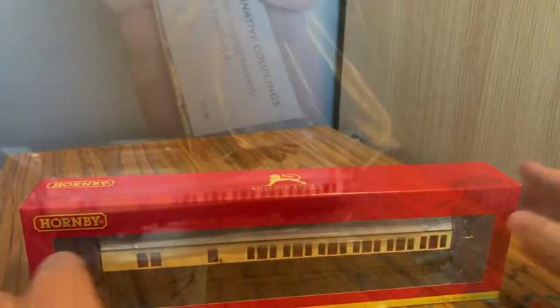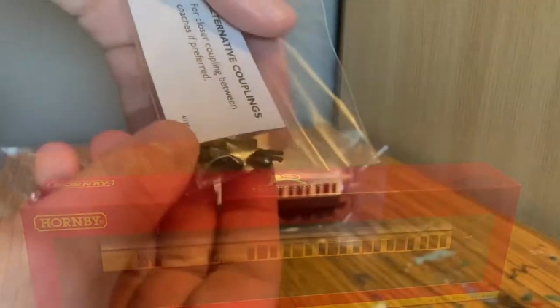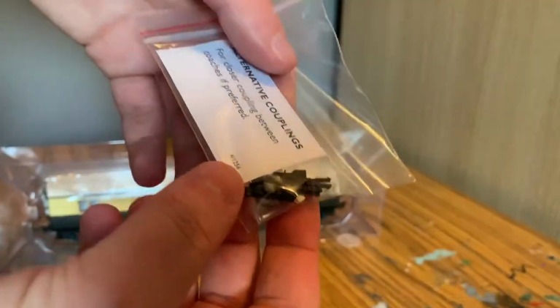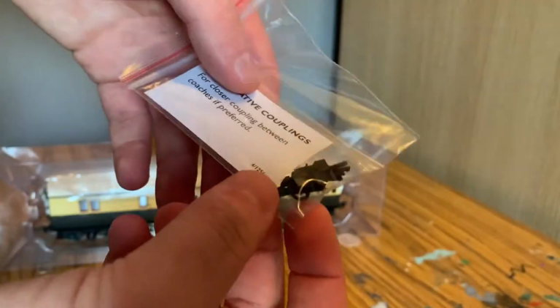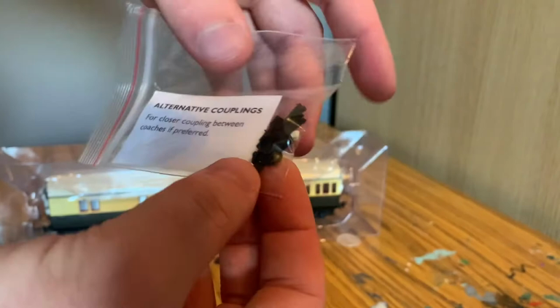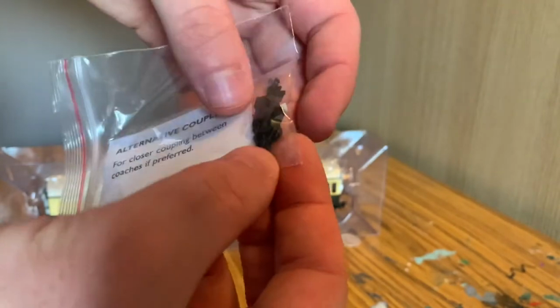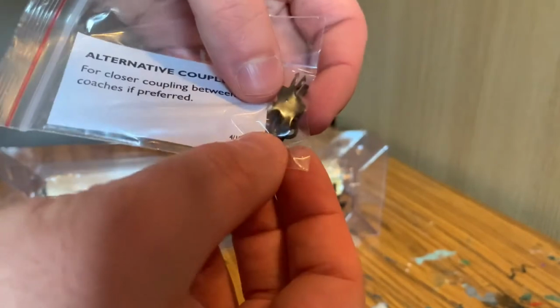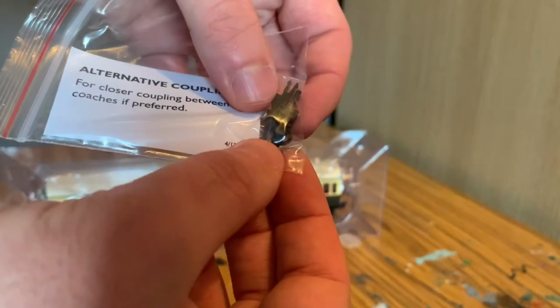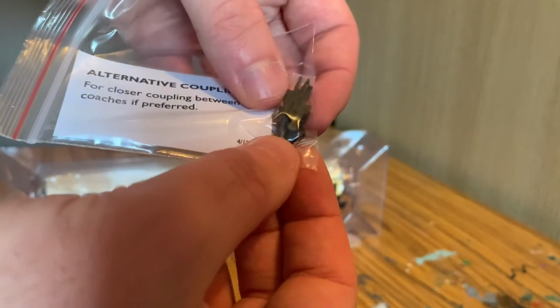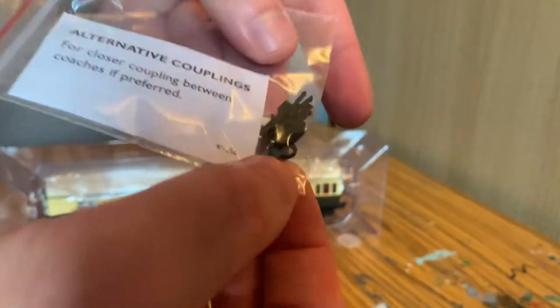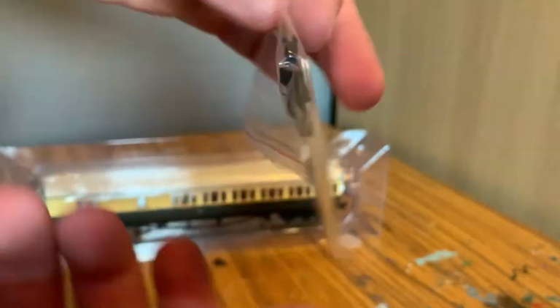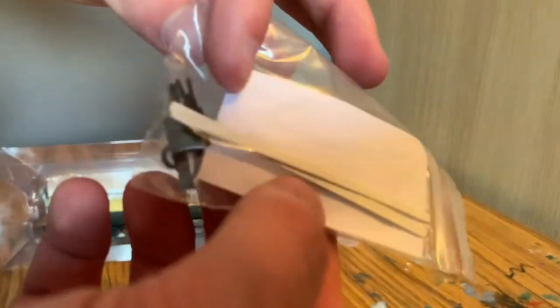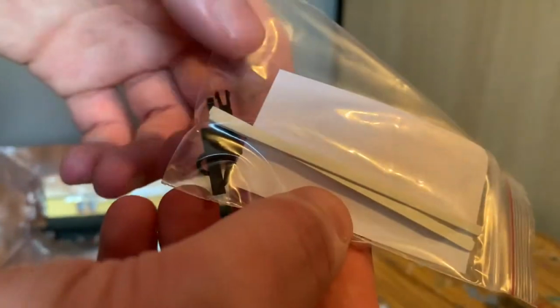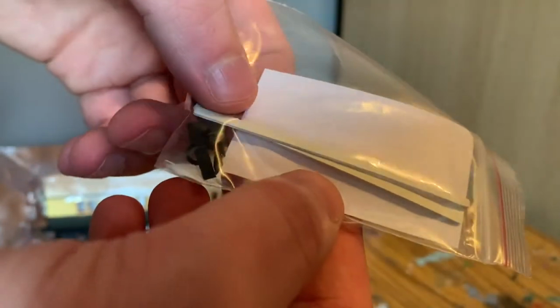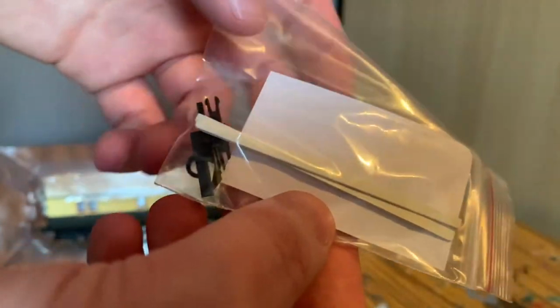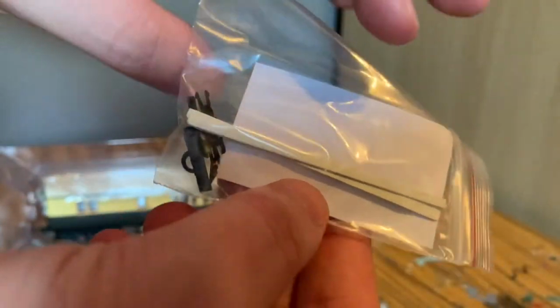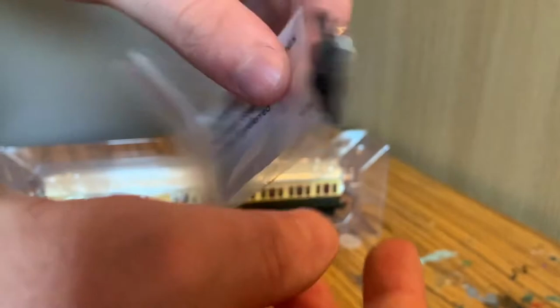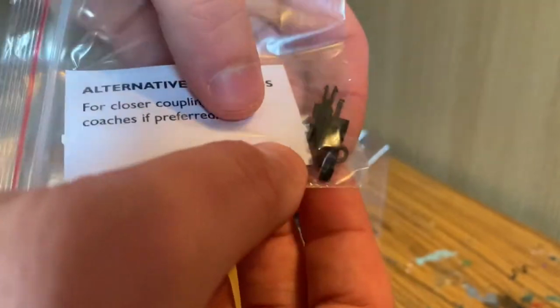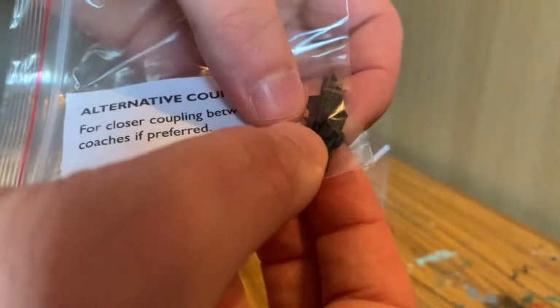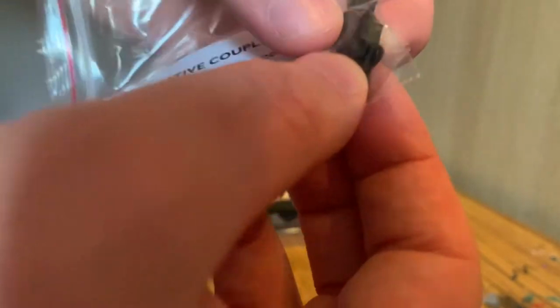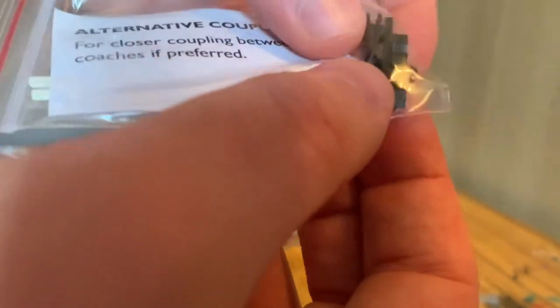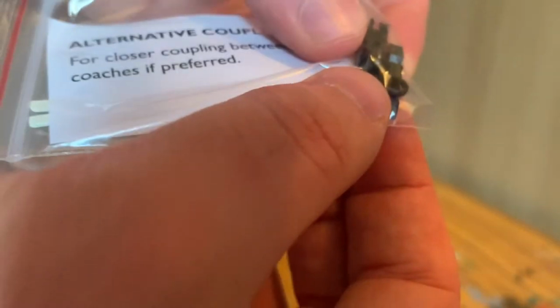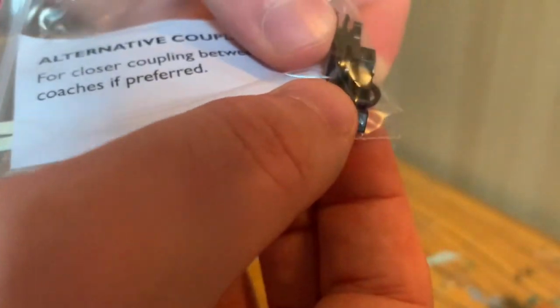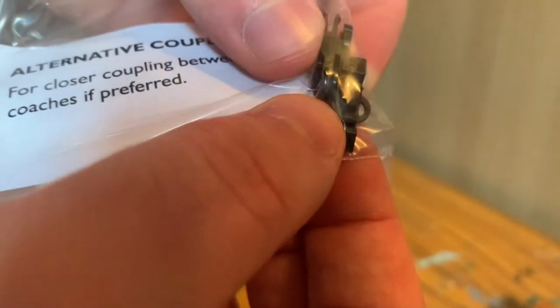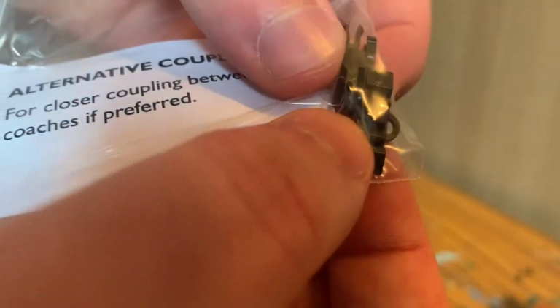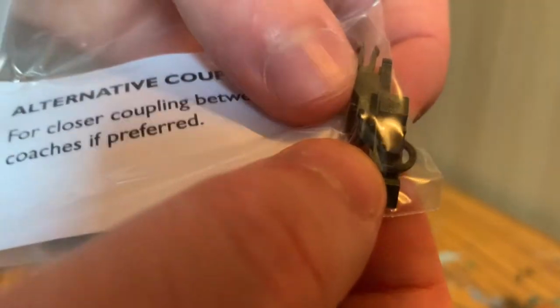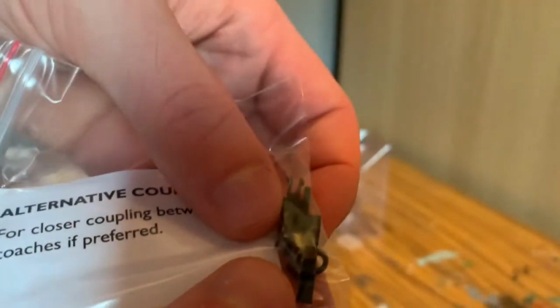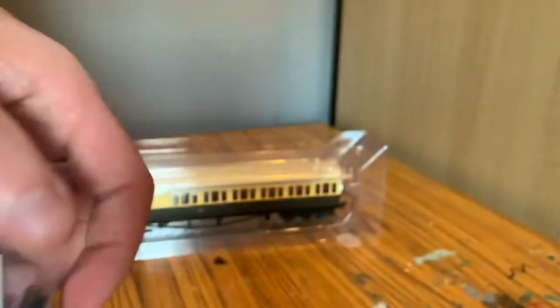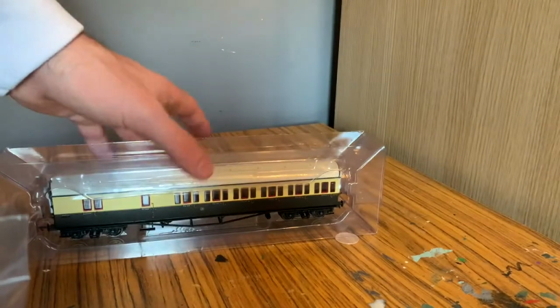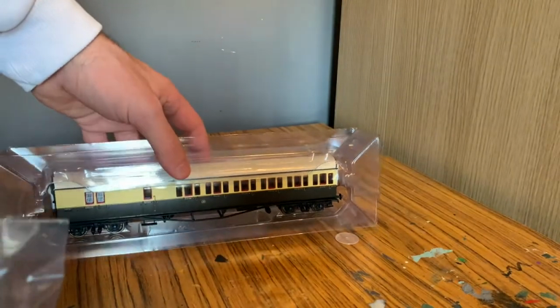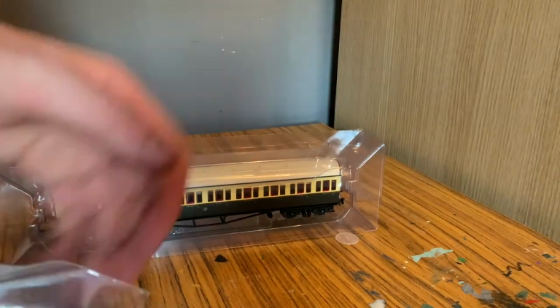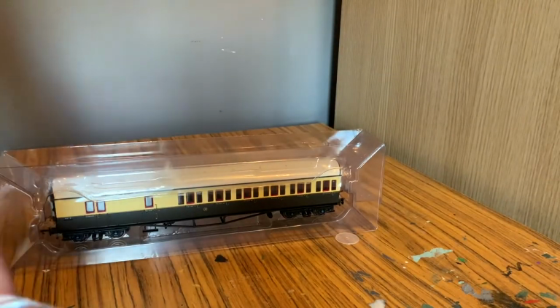One thing I've noticed while taking it out of the box is this does actually come with alternative close couplers, which is a really cool thing to have. You can have them coupled a bit closer together than you would using the standard Hornby couplings.